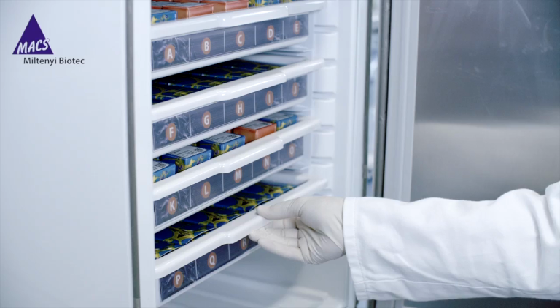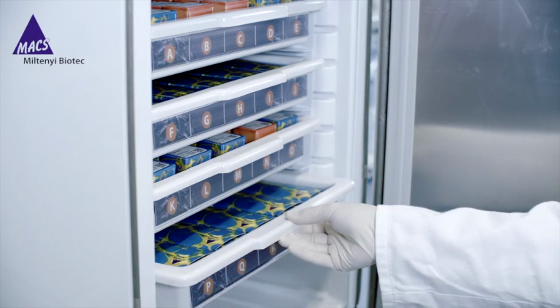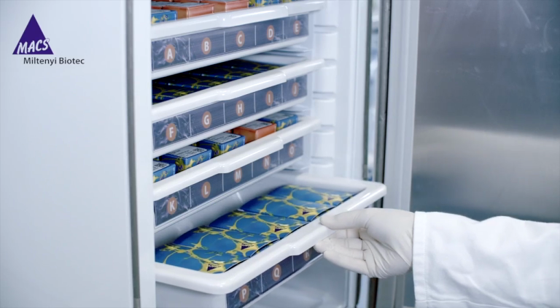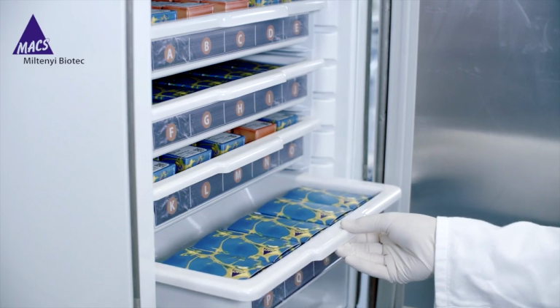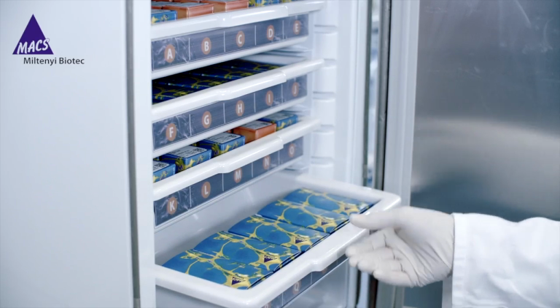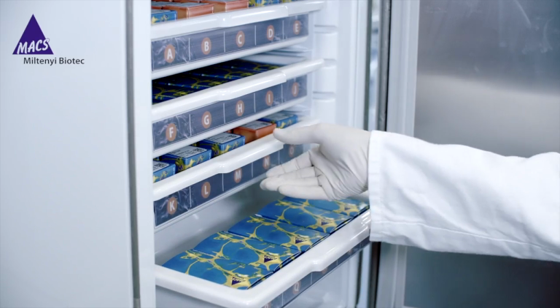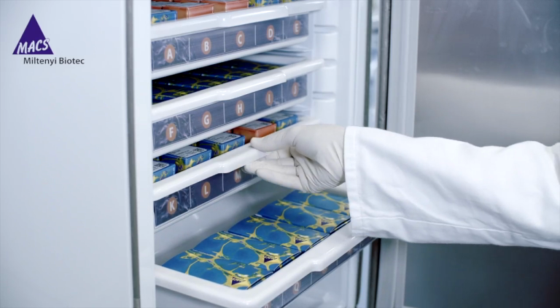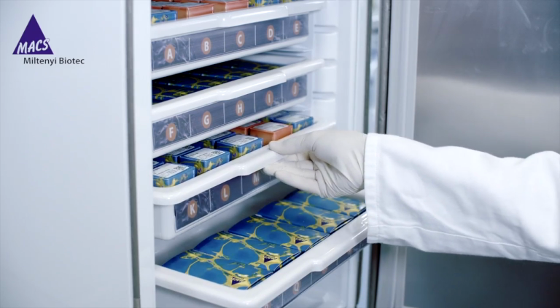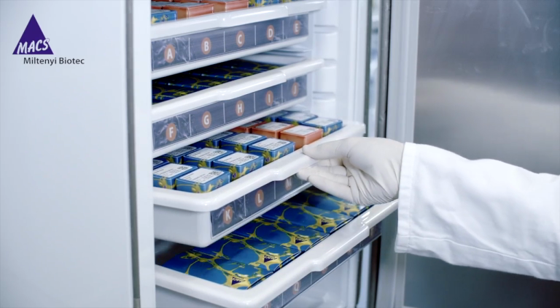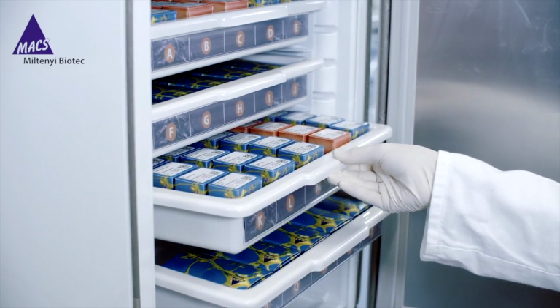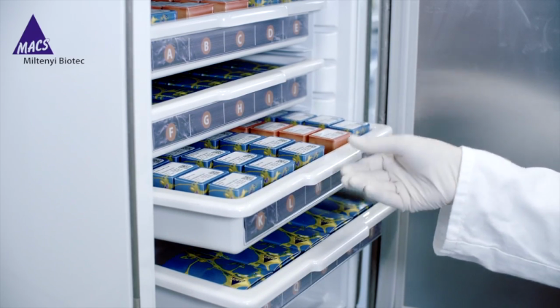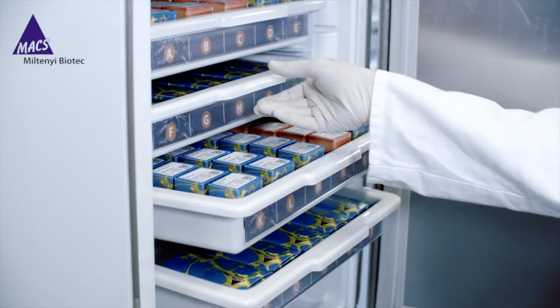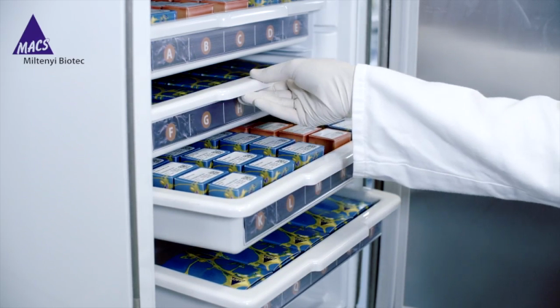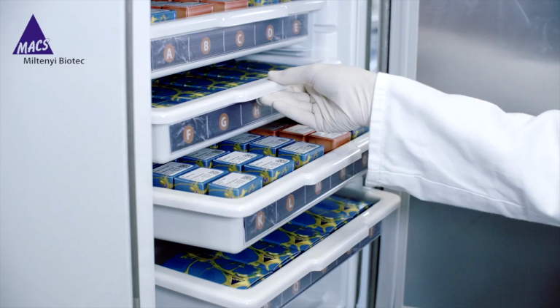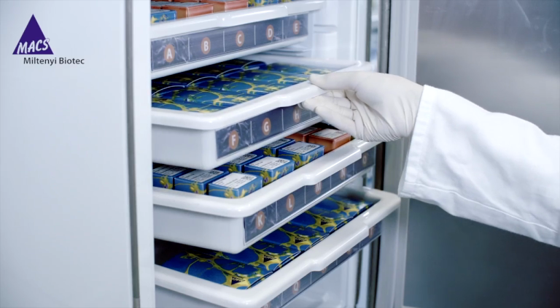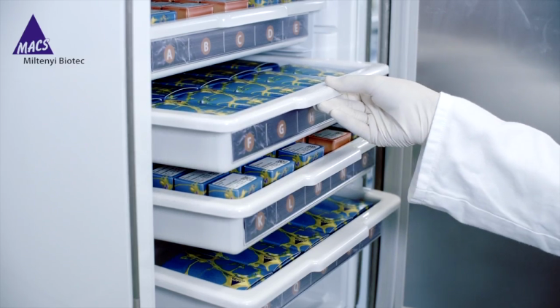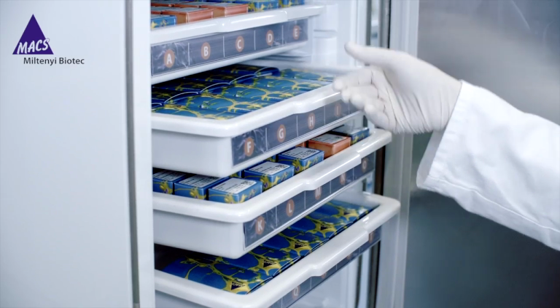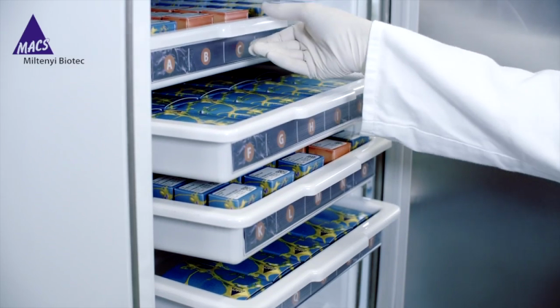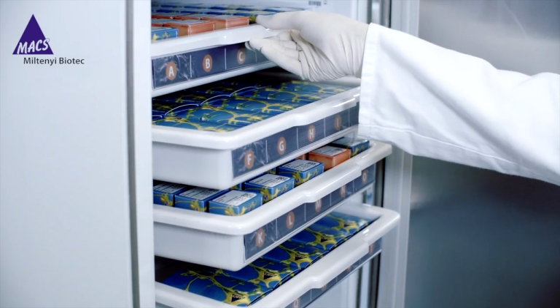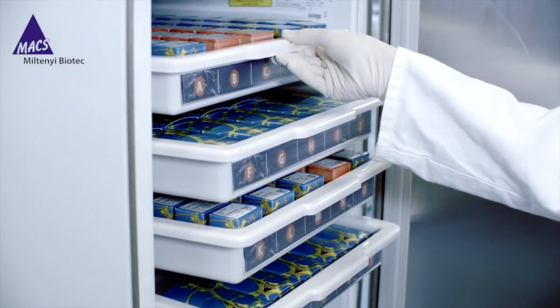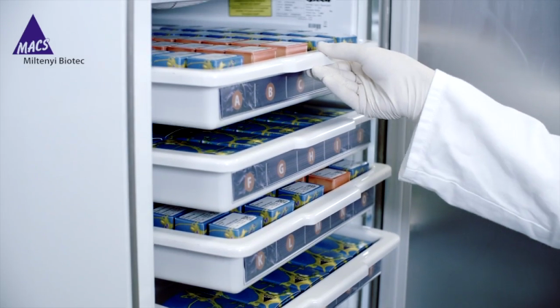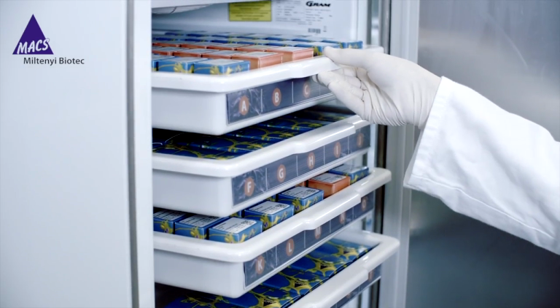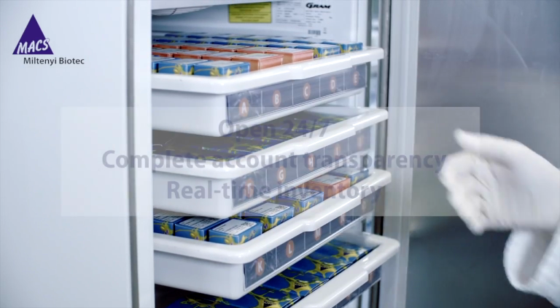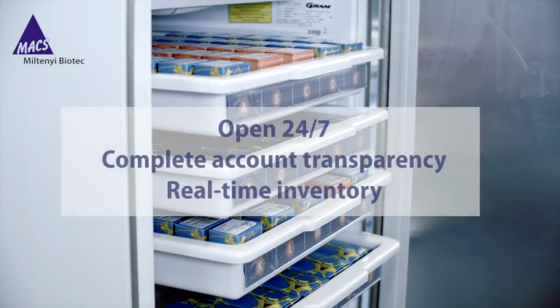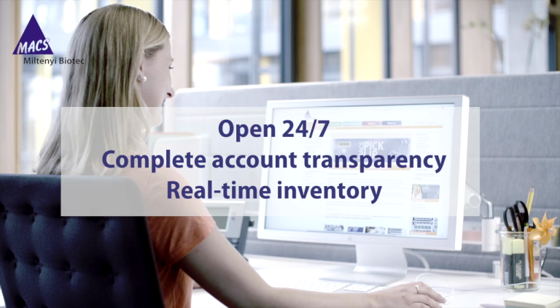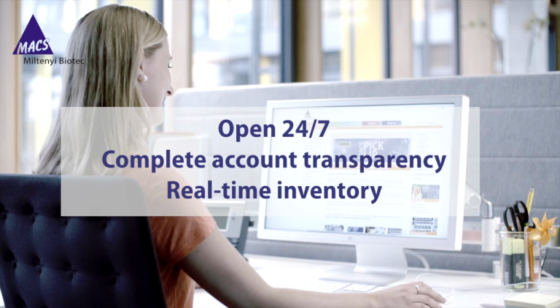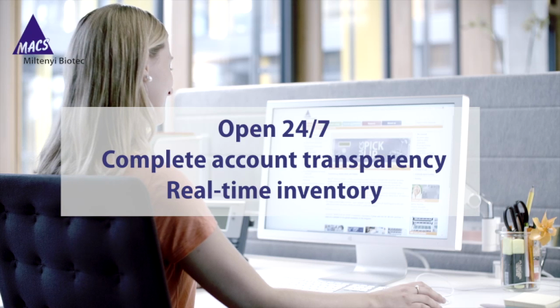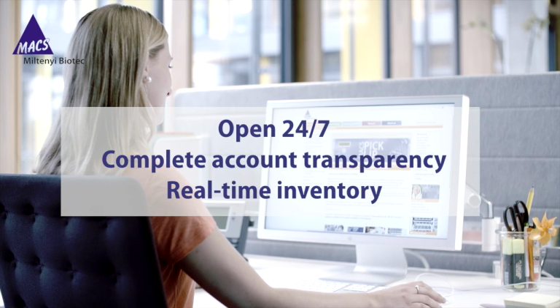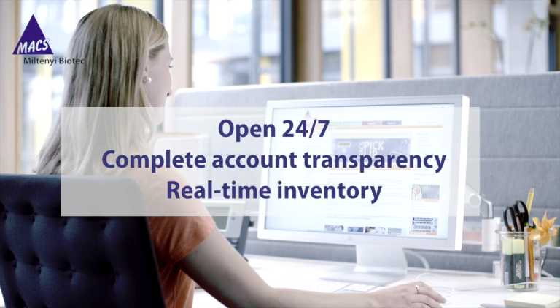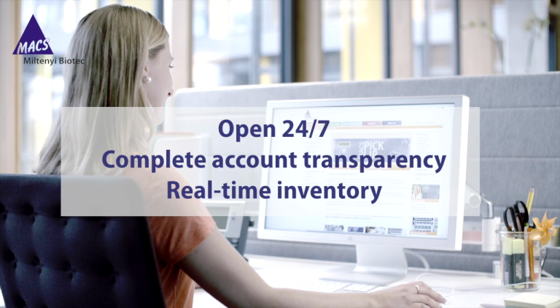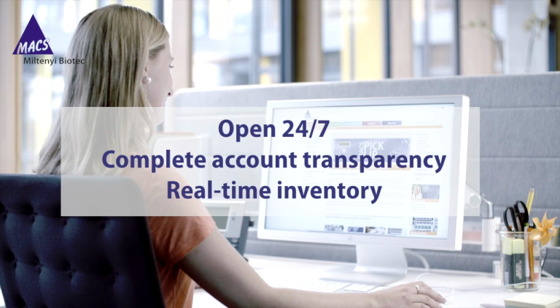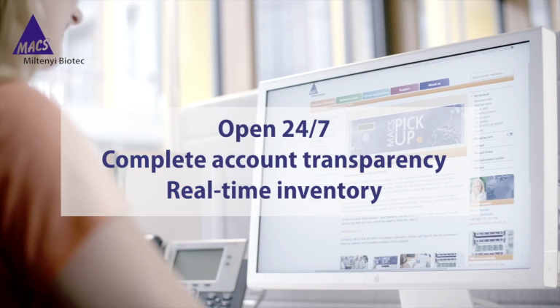Using Max Pickup Point, you'll save days of waiting on the delivery of an important product. And unlike a common store, Max Pickup Point is open 7 days a week, 24 hours a day, located right in your institution.